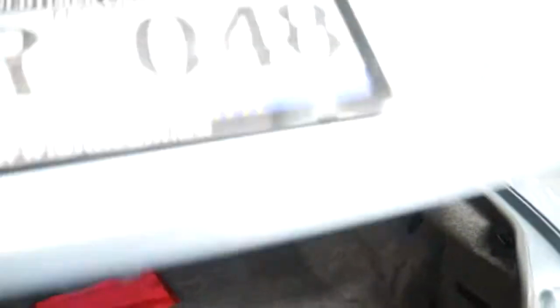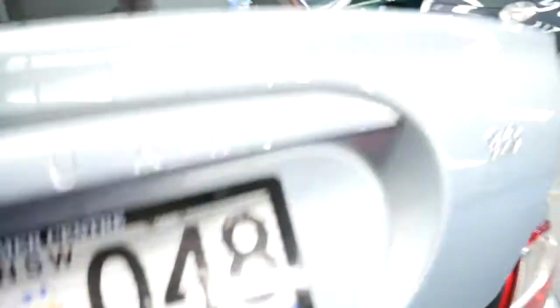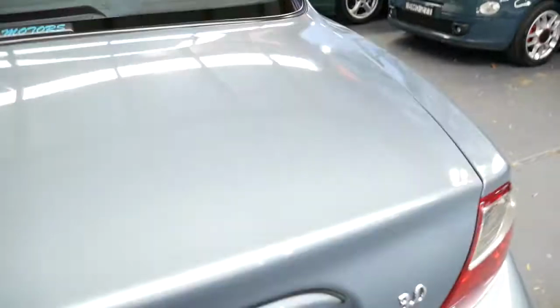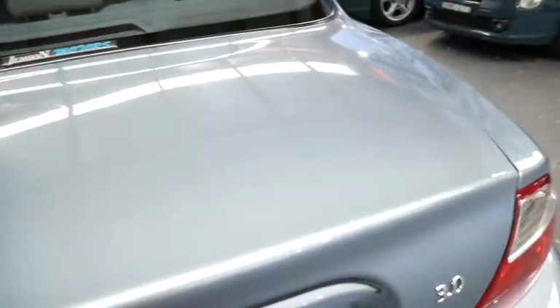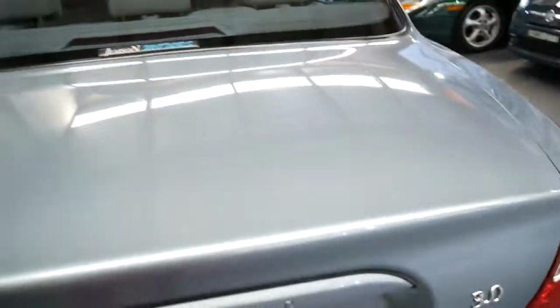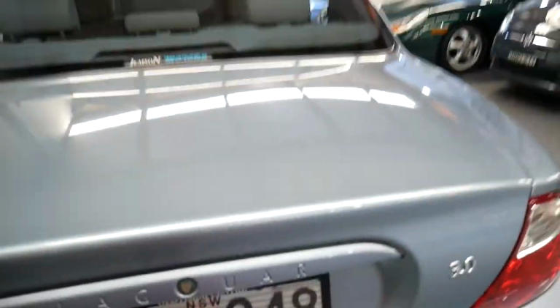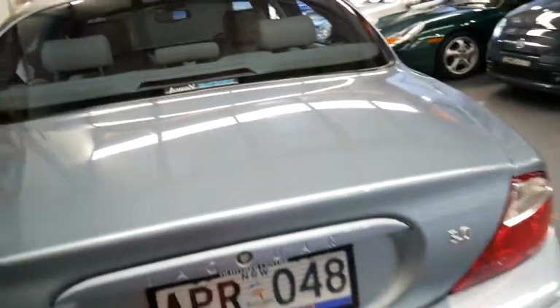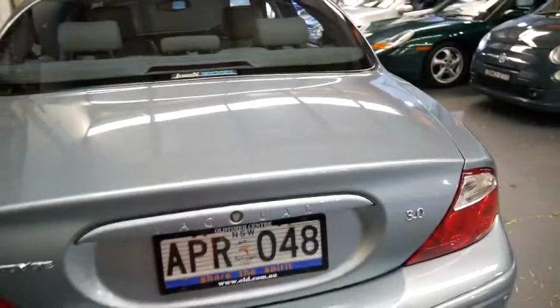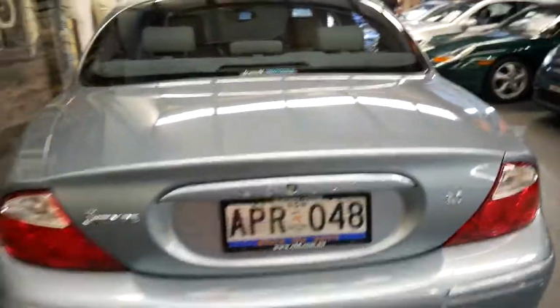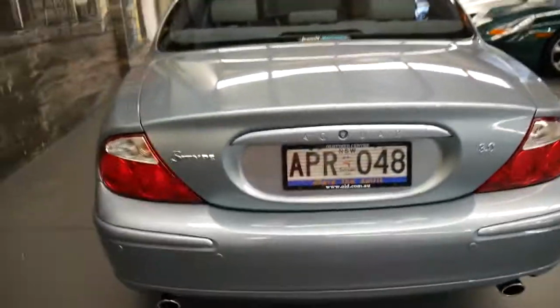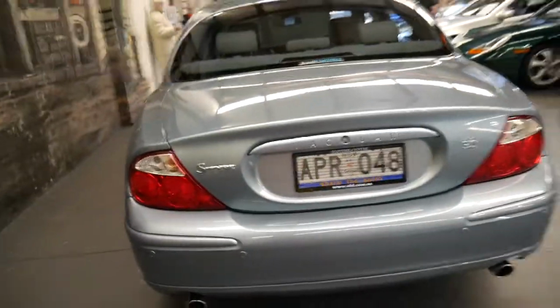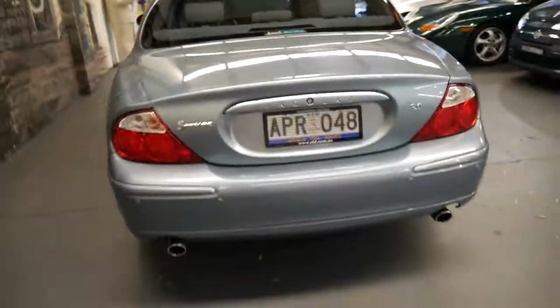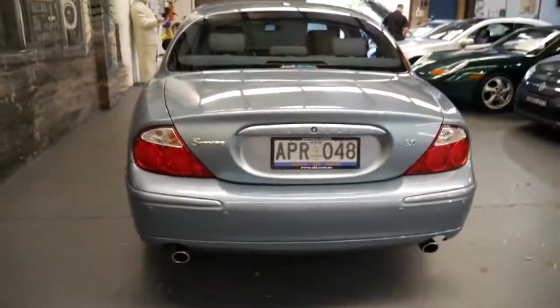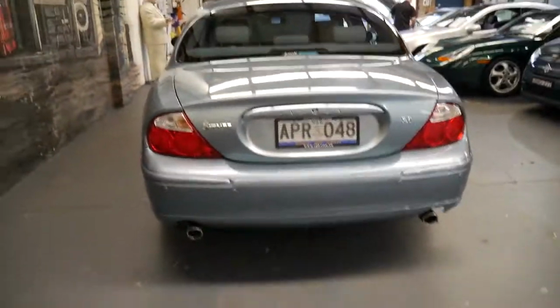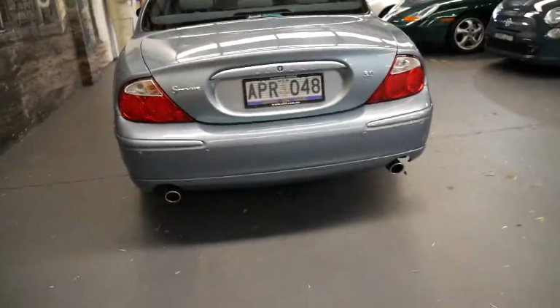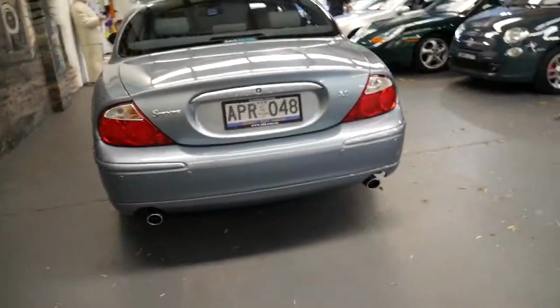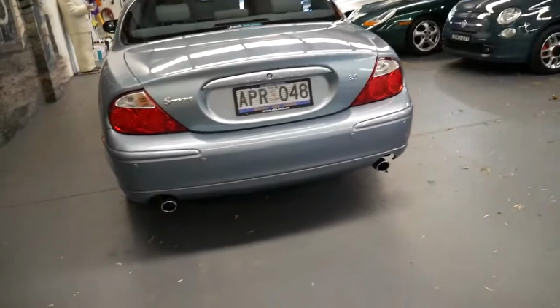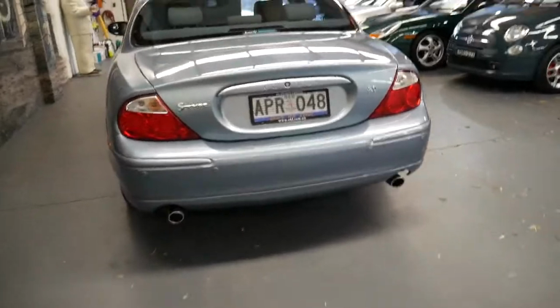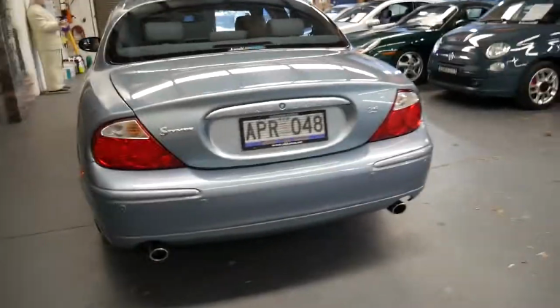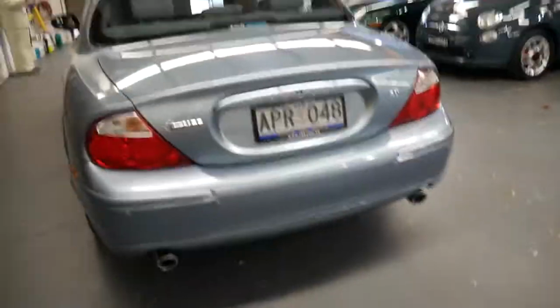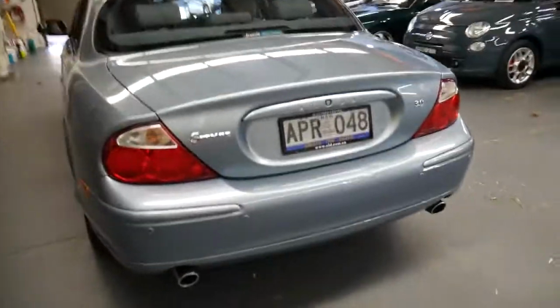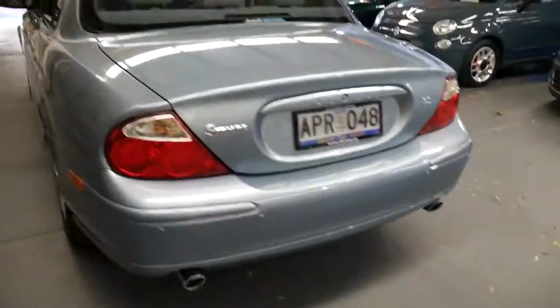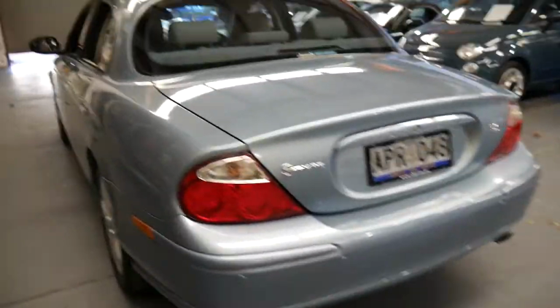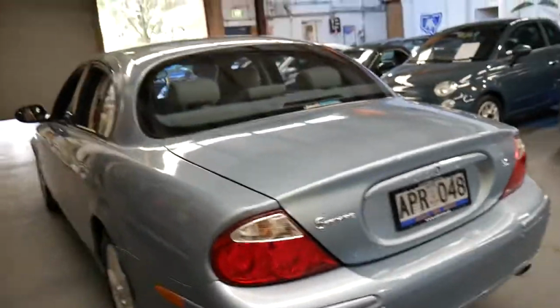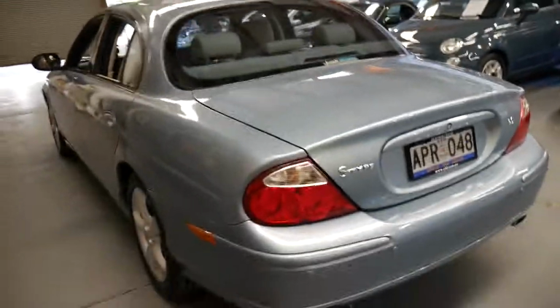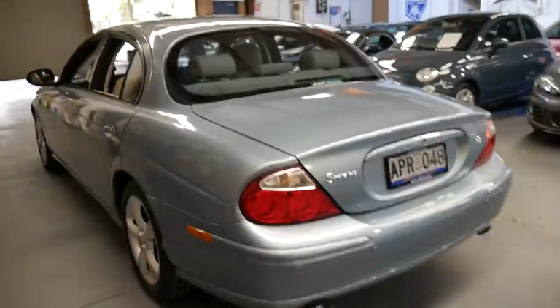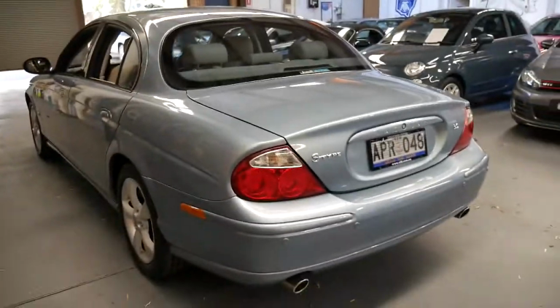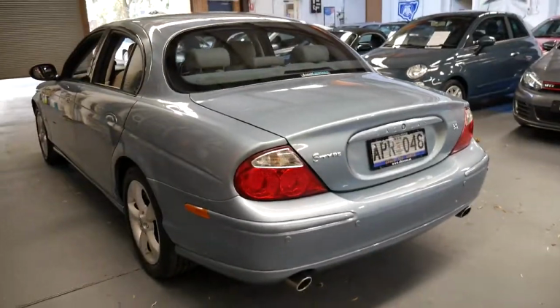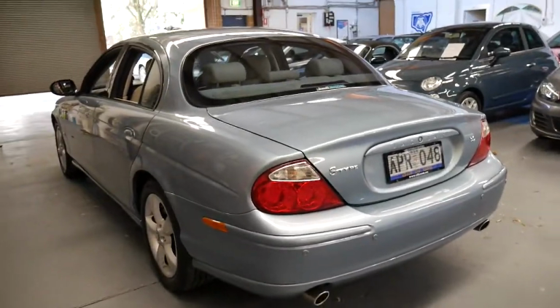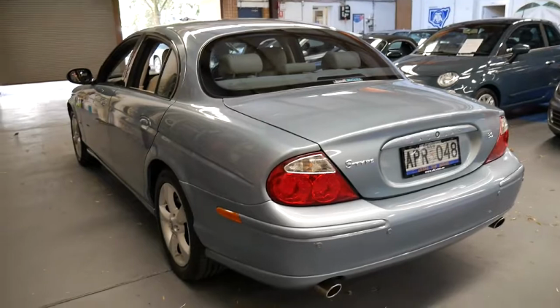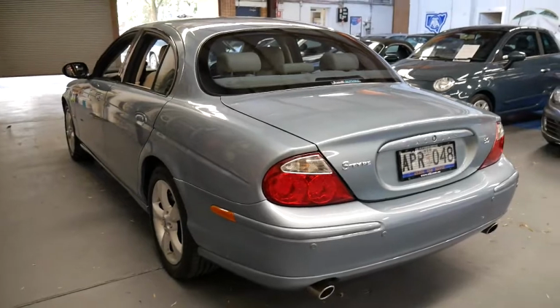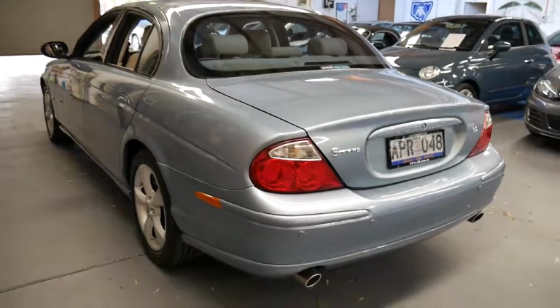It's got a full-size spare which is an alloy wheel and a nice big battery. The three-litre engine with the six-speed transmission is a great combination — it gives you plenty of power along with some very good fuel economy.